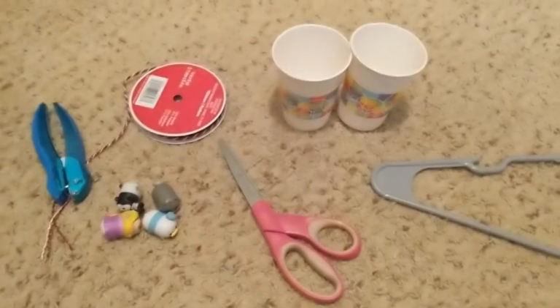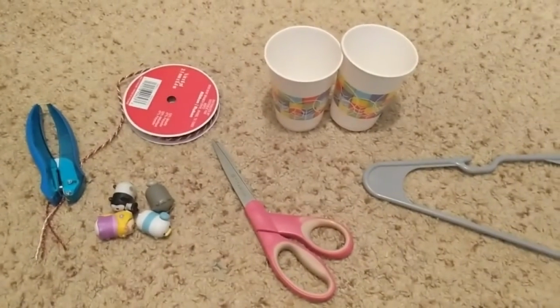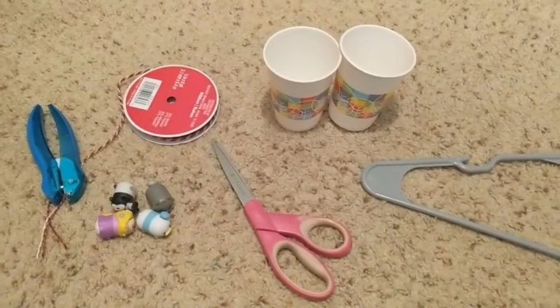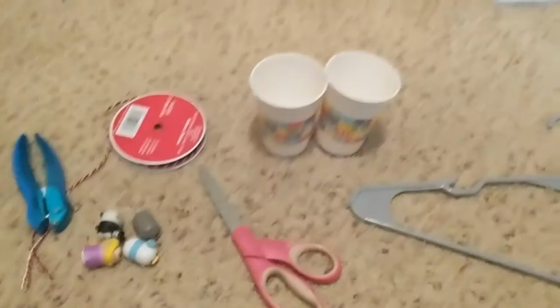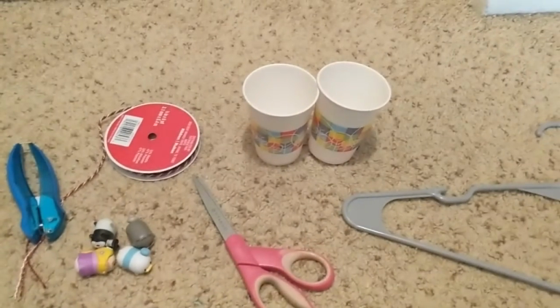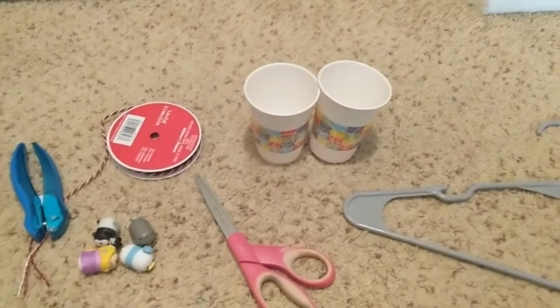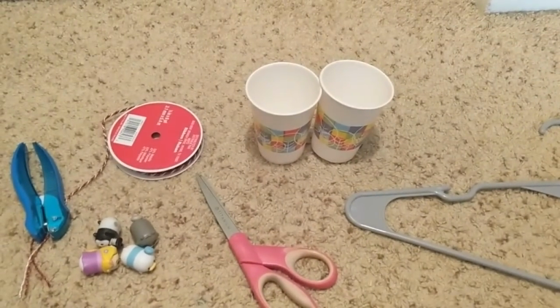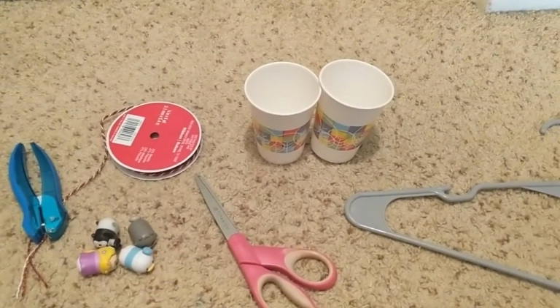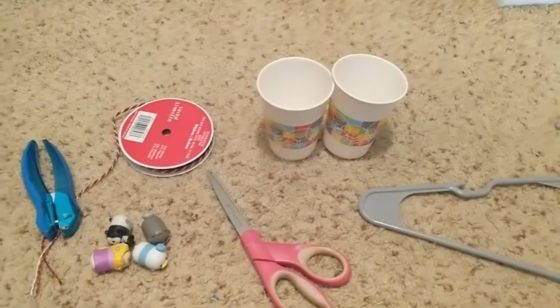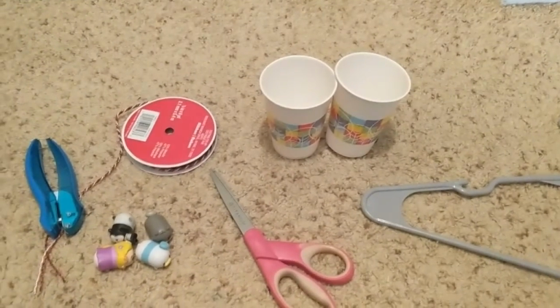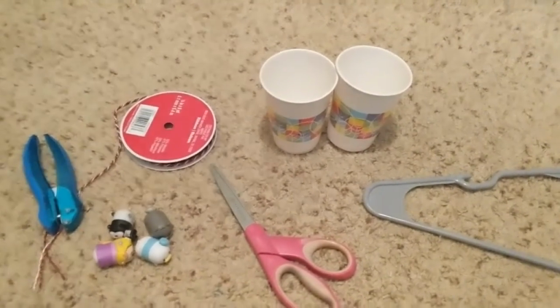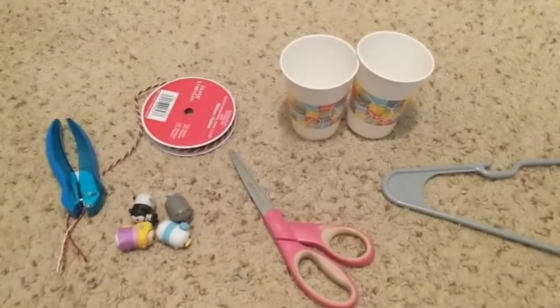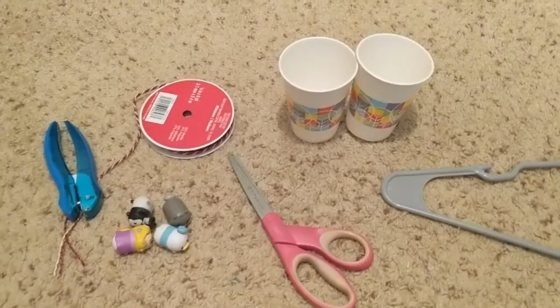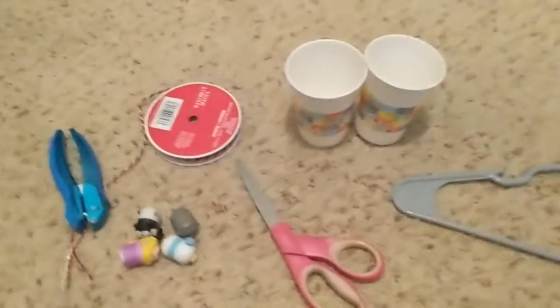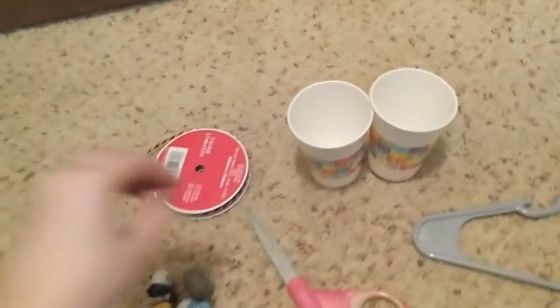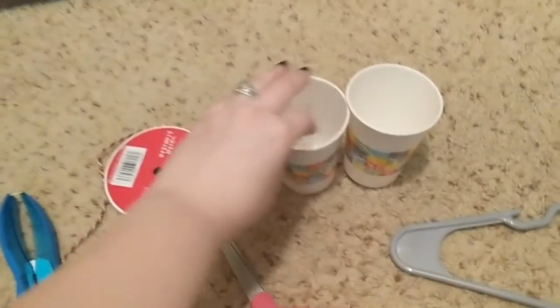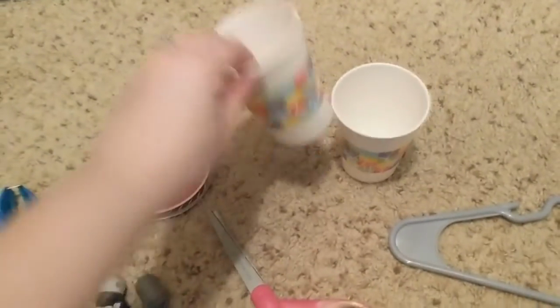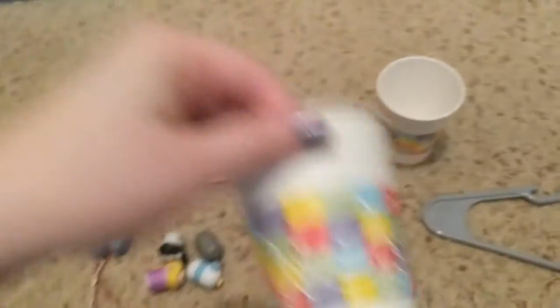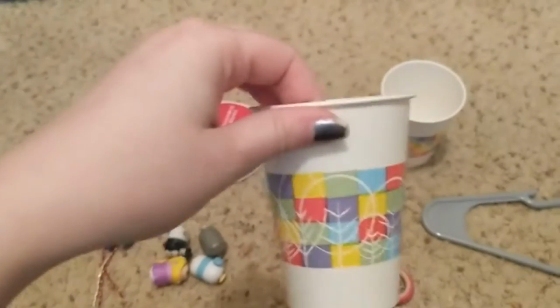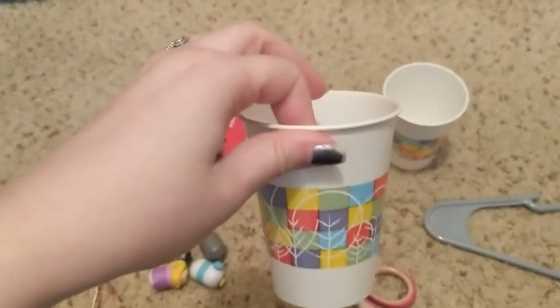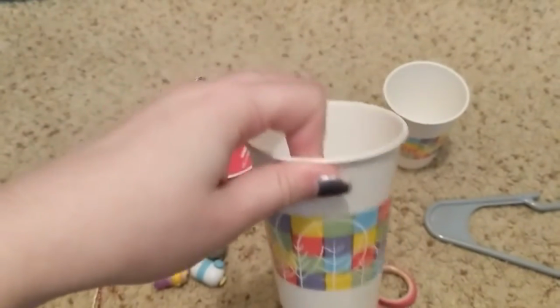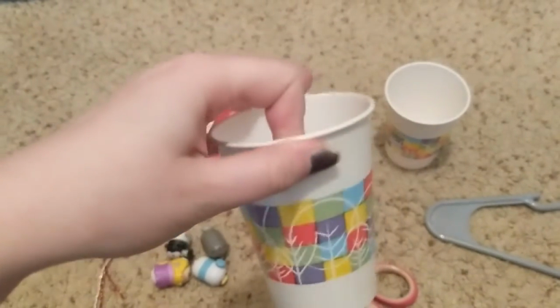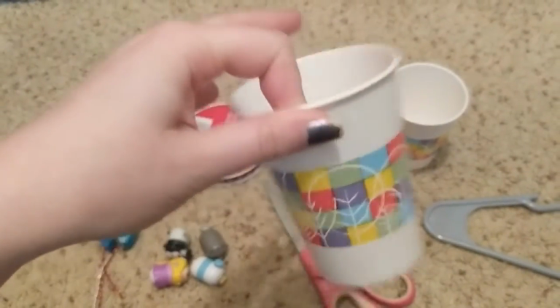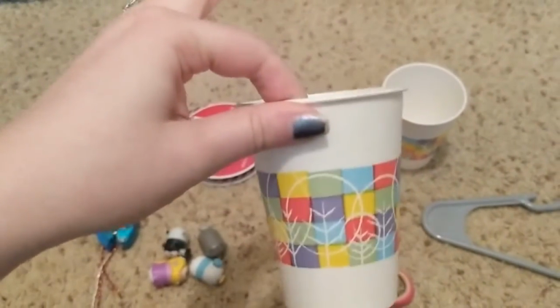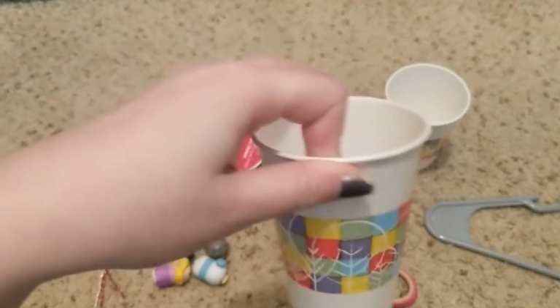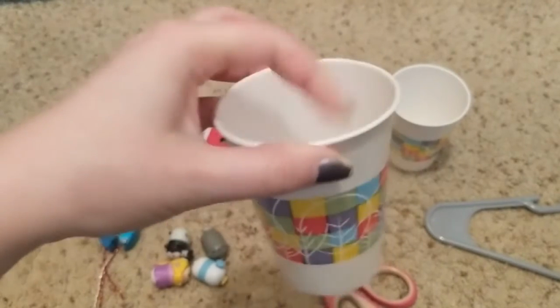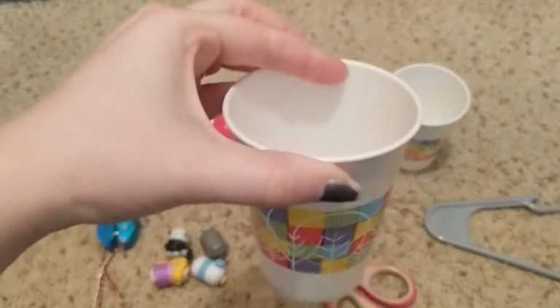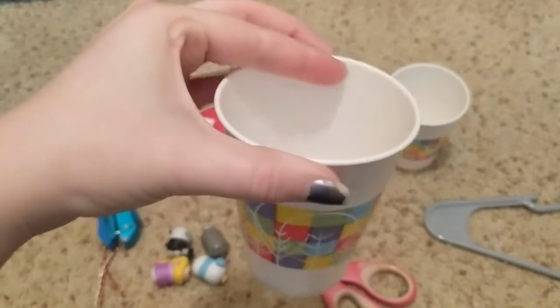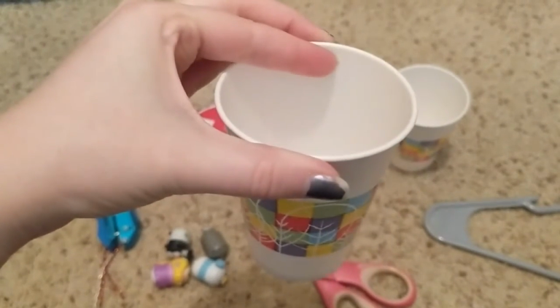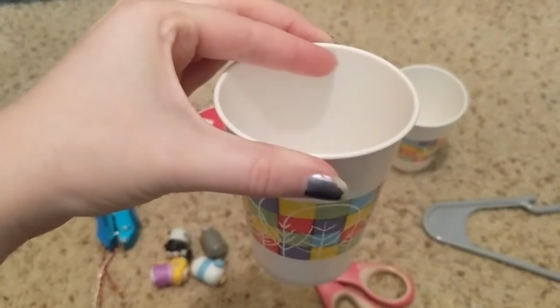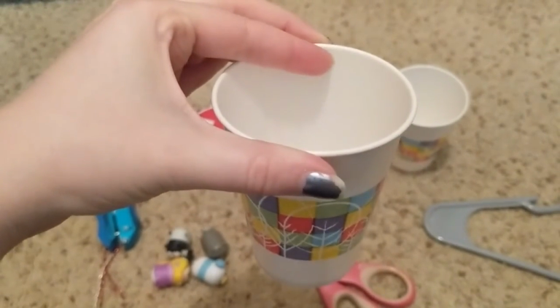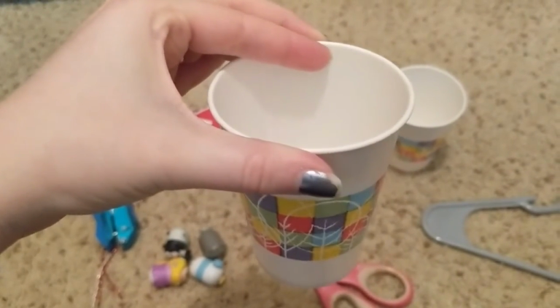So the first step we are going to do is we are going to take our paper cups and we are going to punch a hole. We're going to put one hole here and one hole on the other side of the cup right across from it.